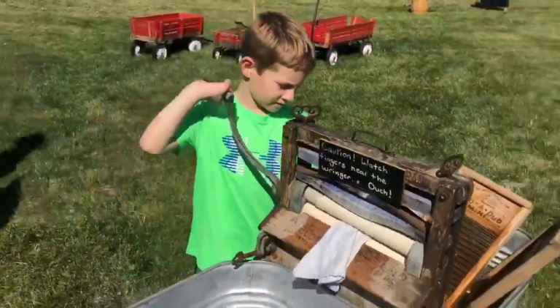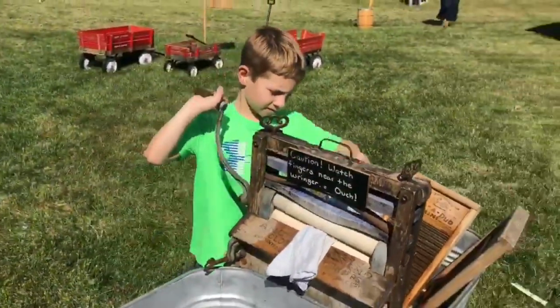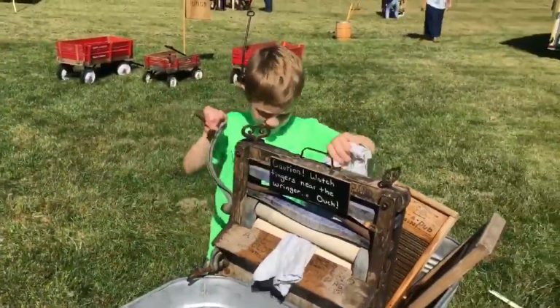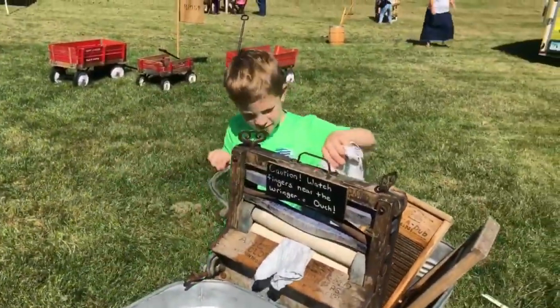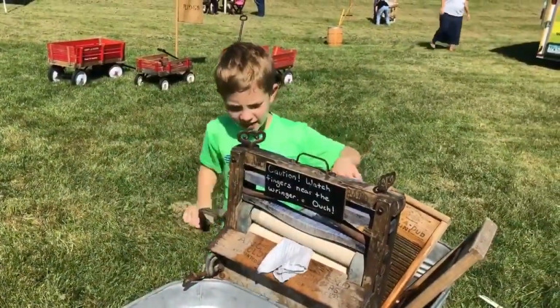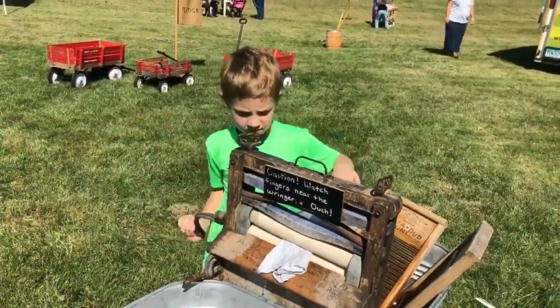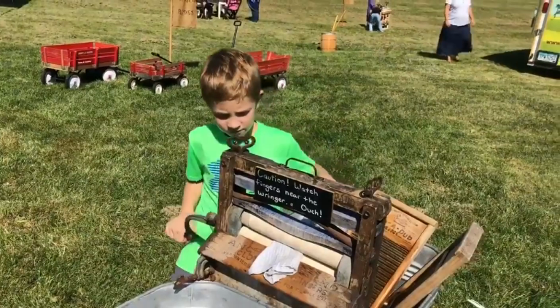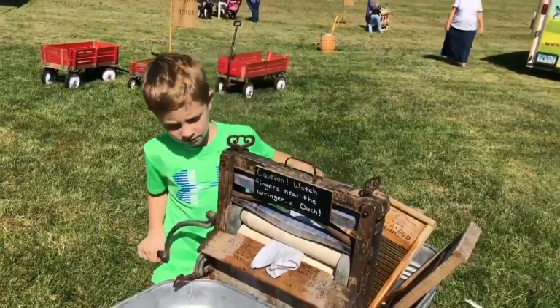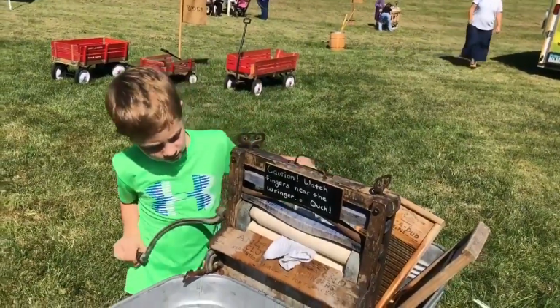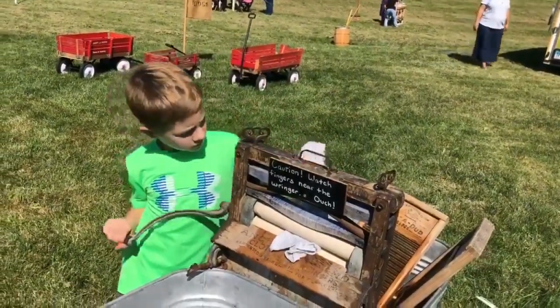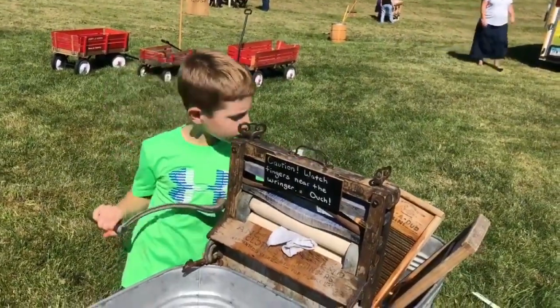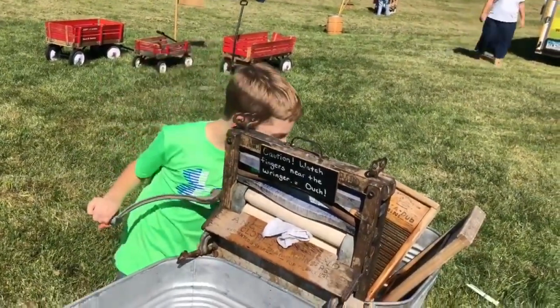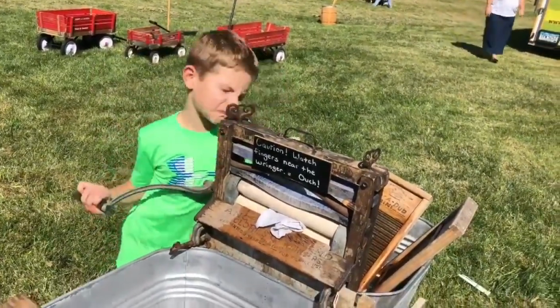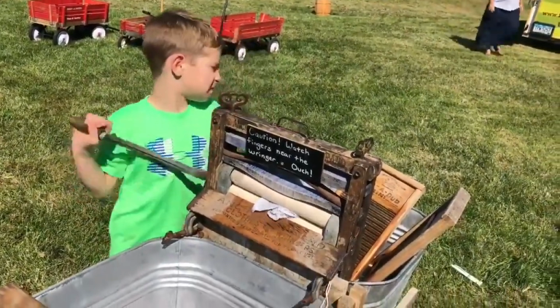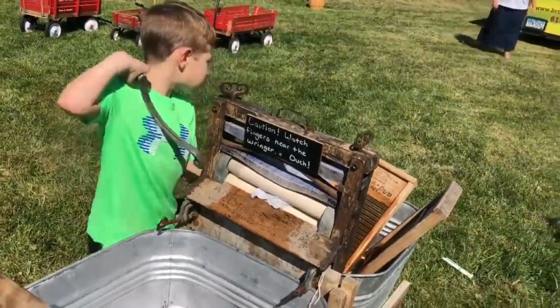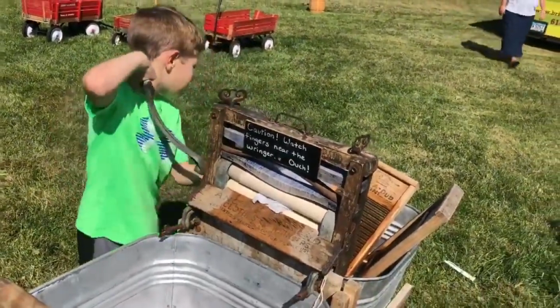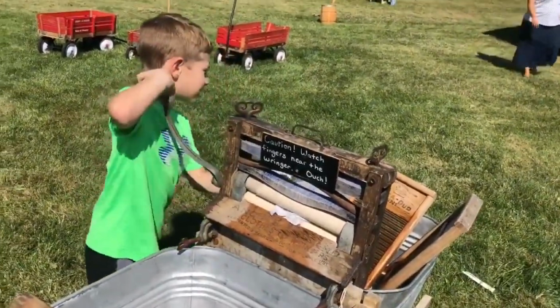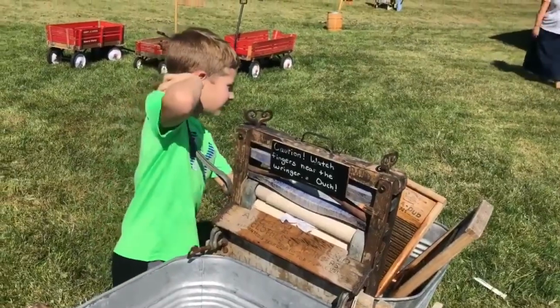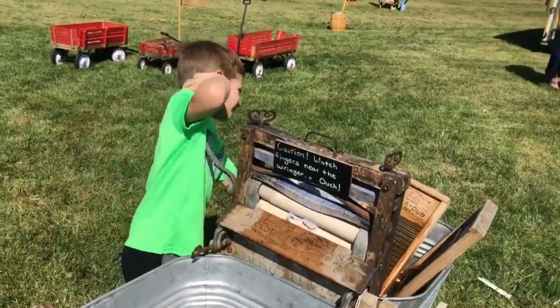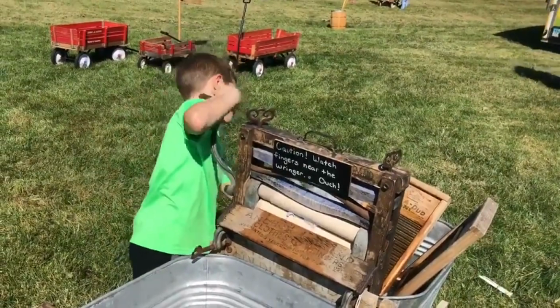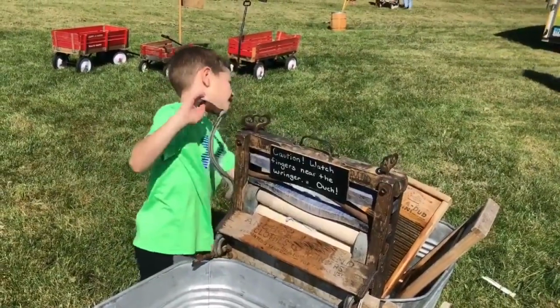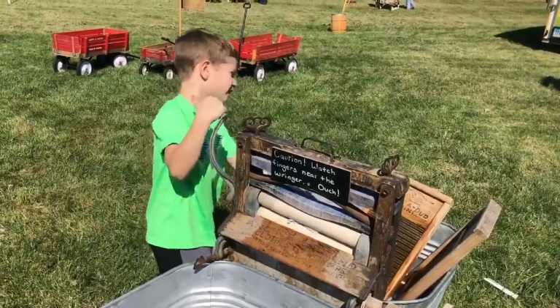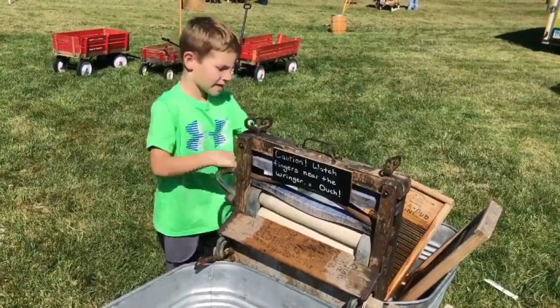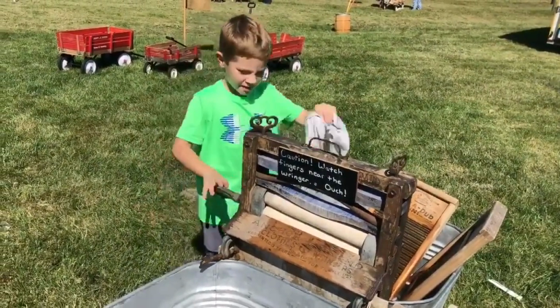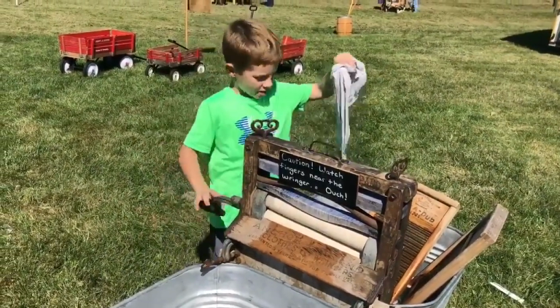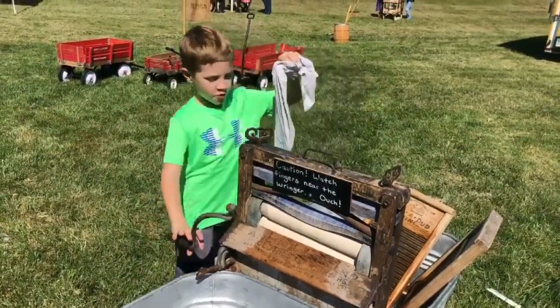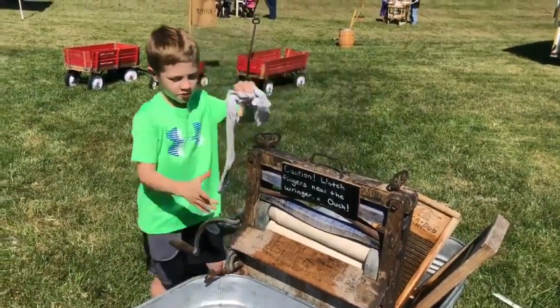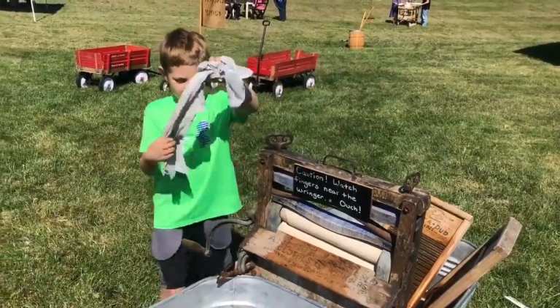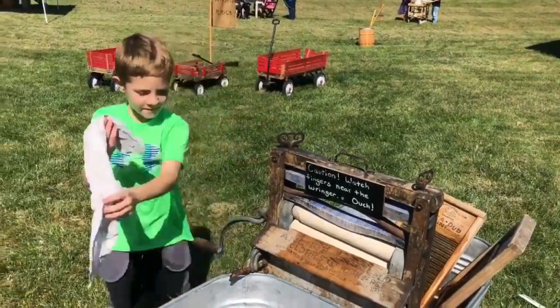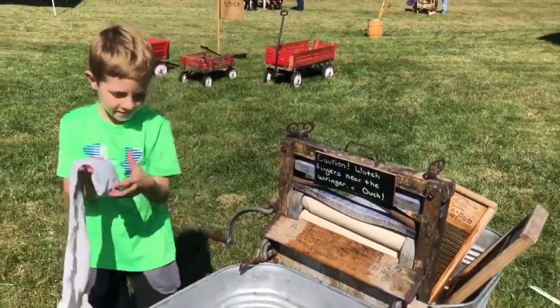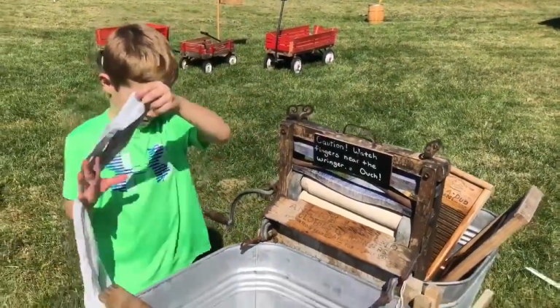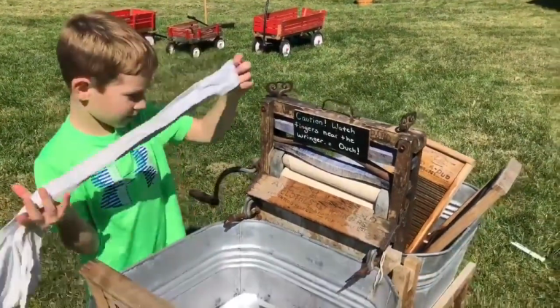Is it kind of hard to do? Is it getting pretty dry? Ready to run it through twice? Do you need to have a lot of people?